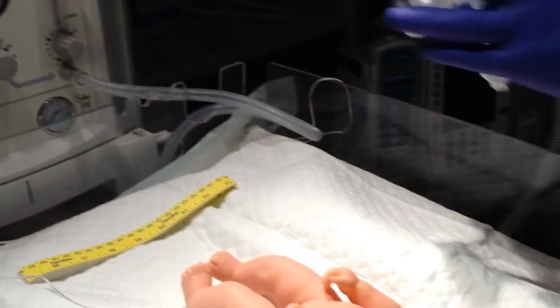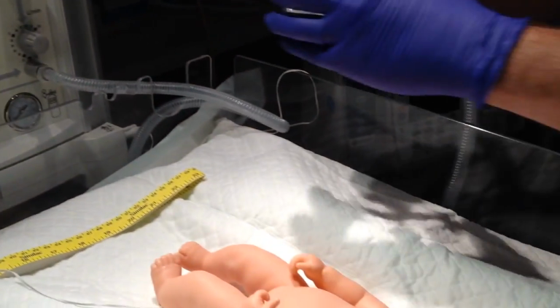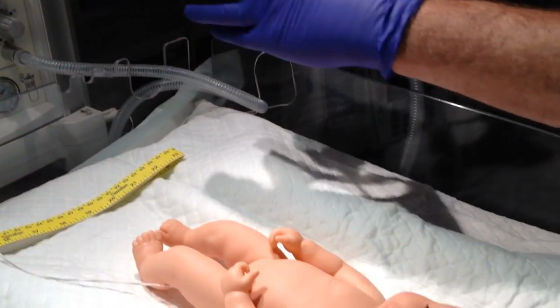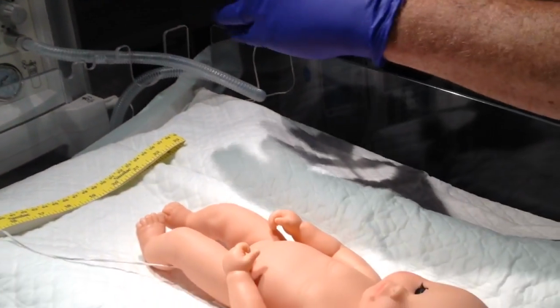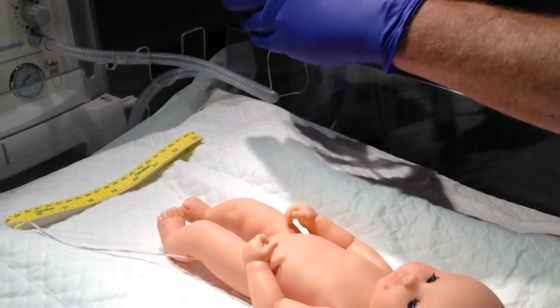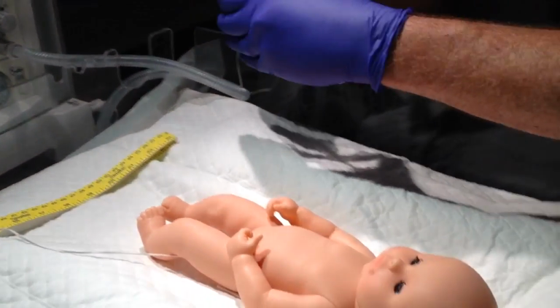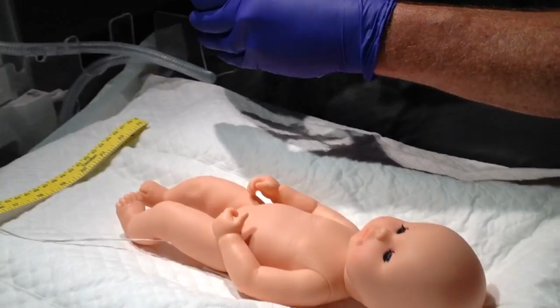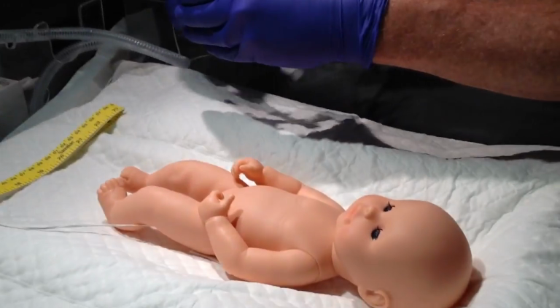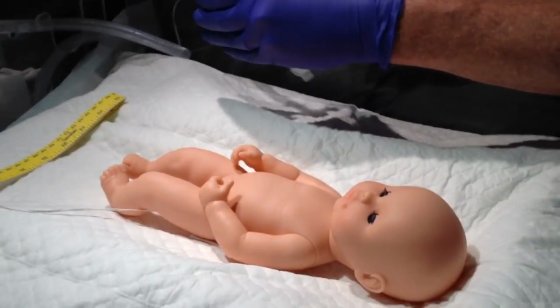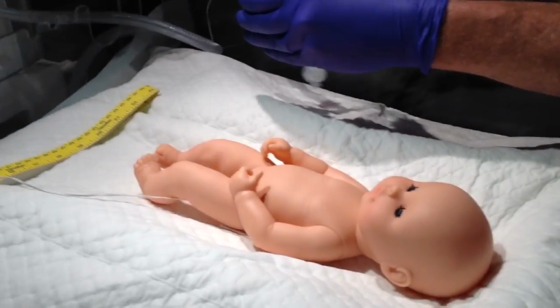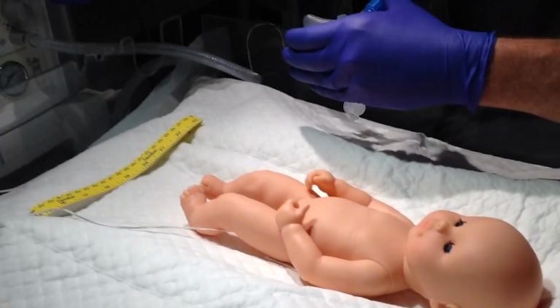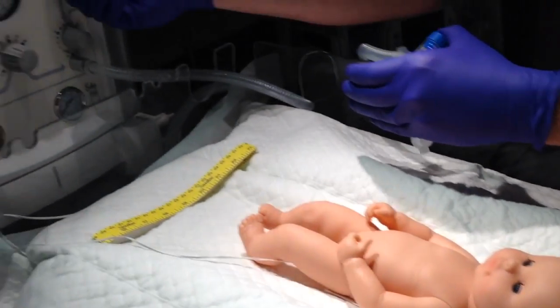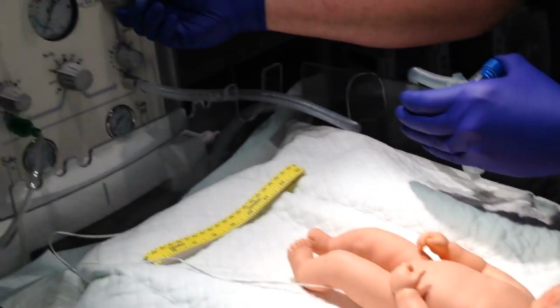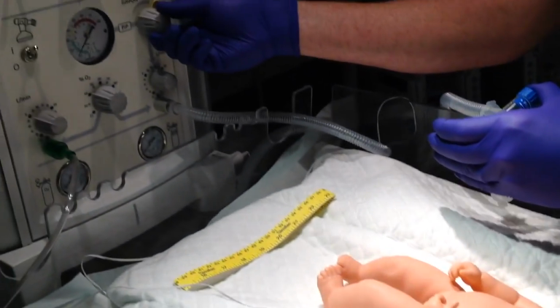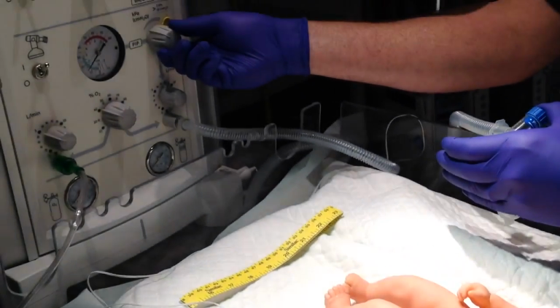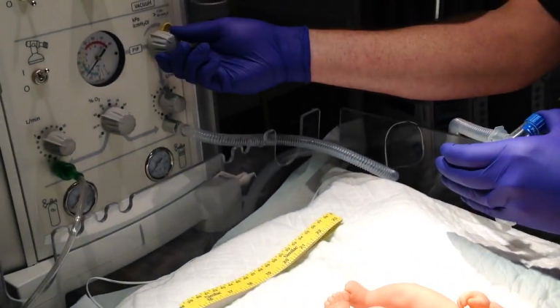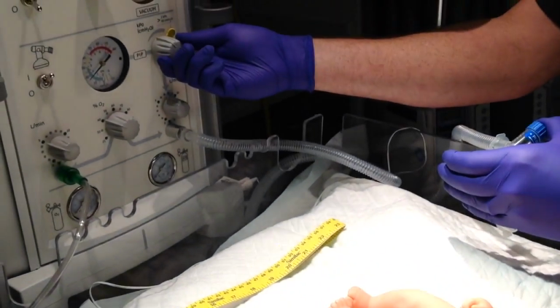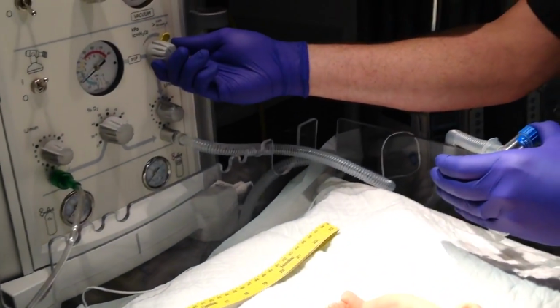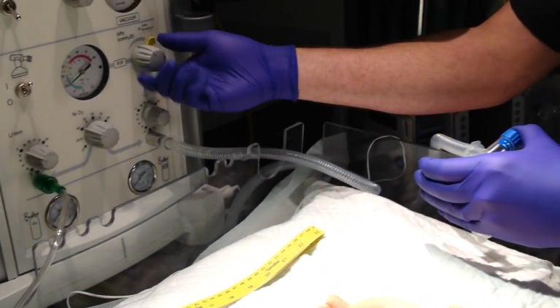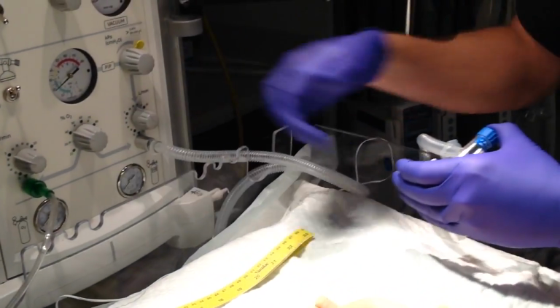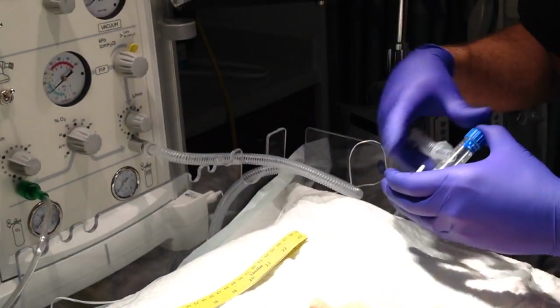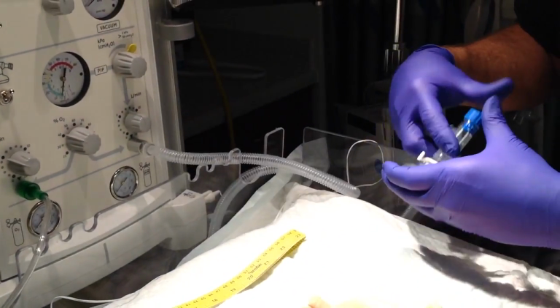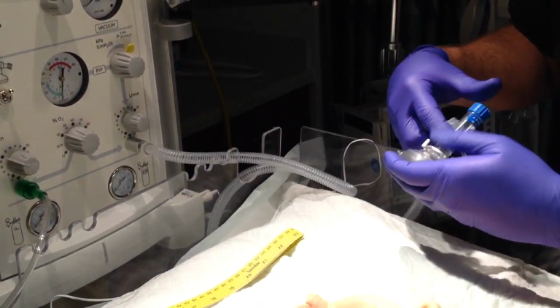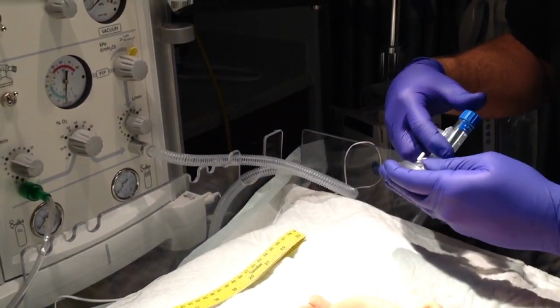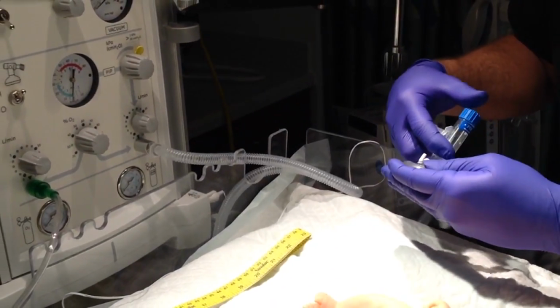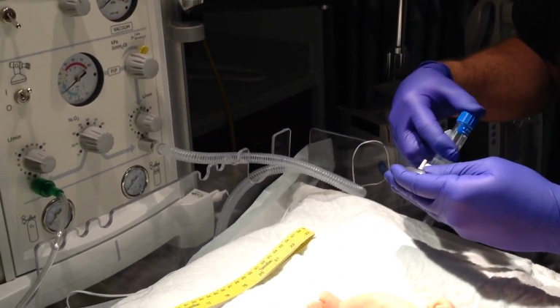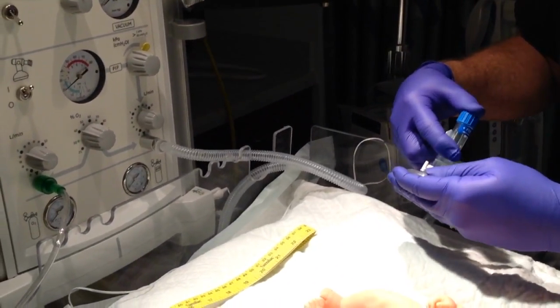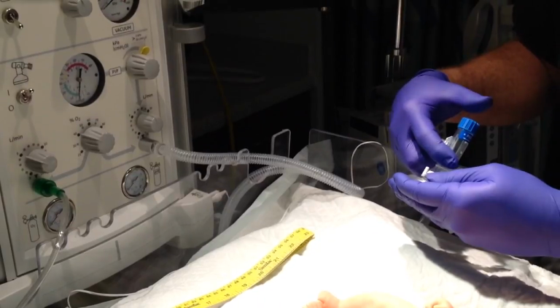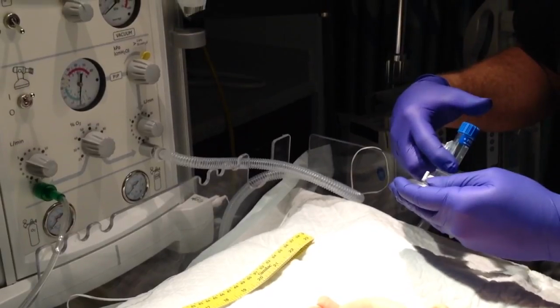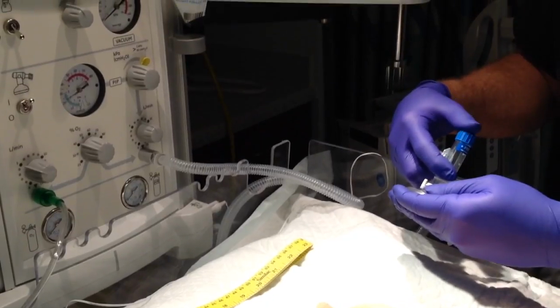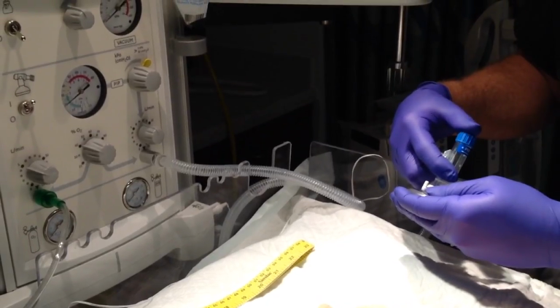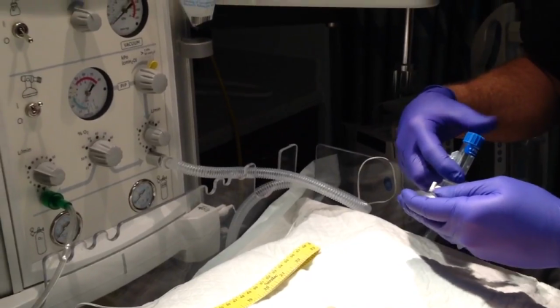Always pressure check your circuit. Put your hand over the end, adjust your pressure to where you want it, and make sure your PEEP is around 4.